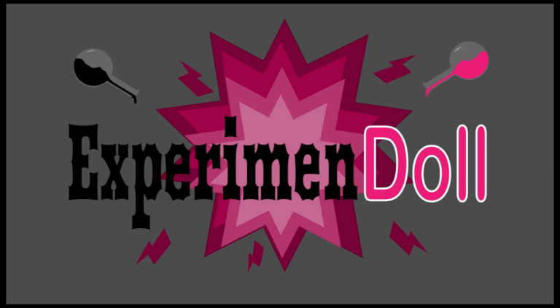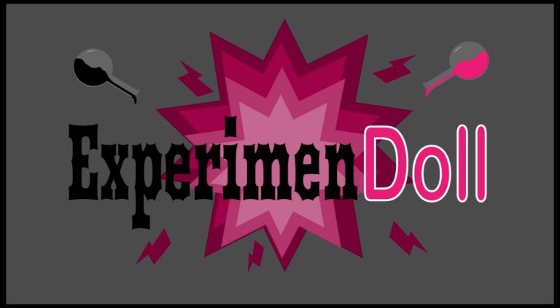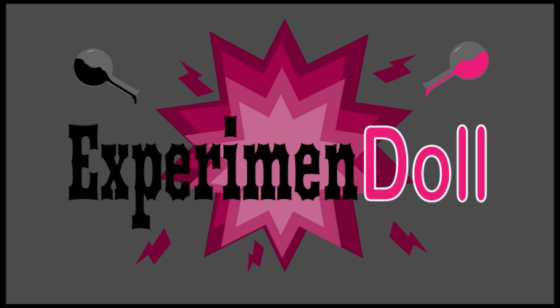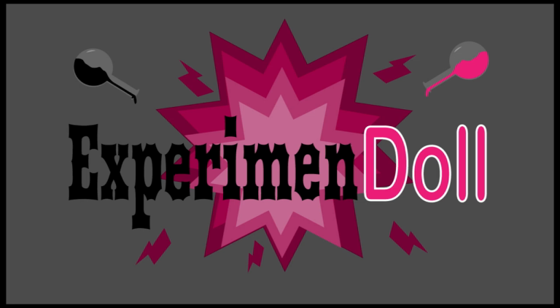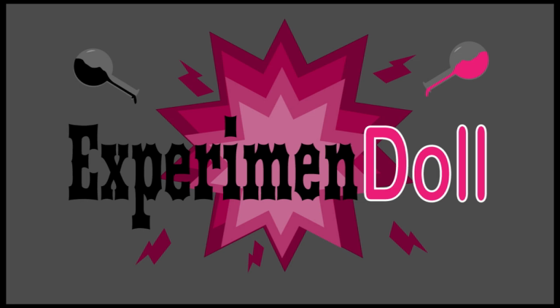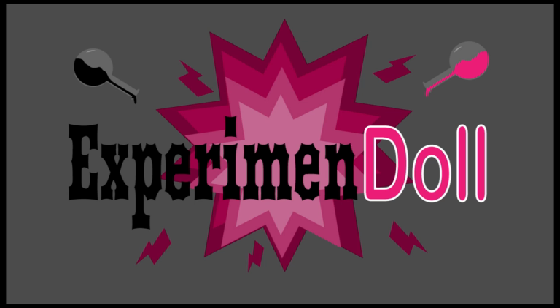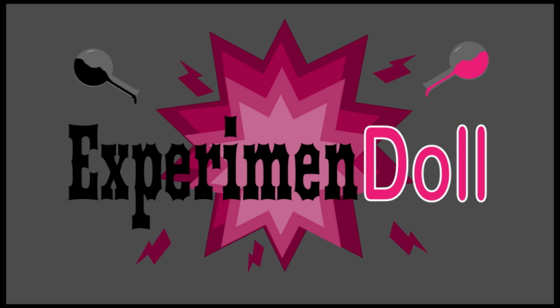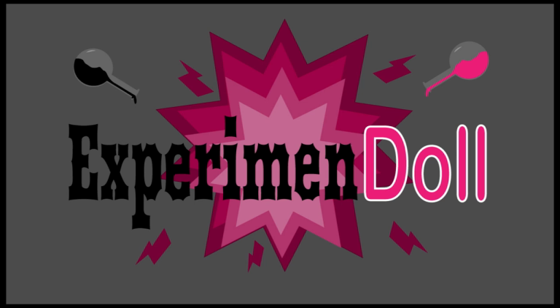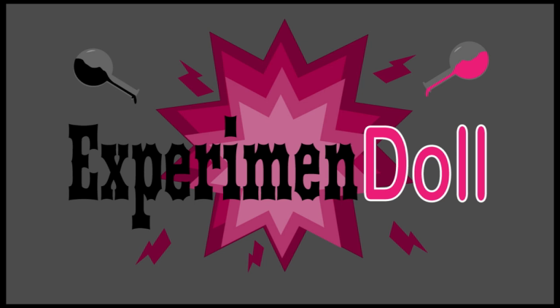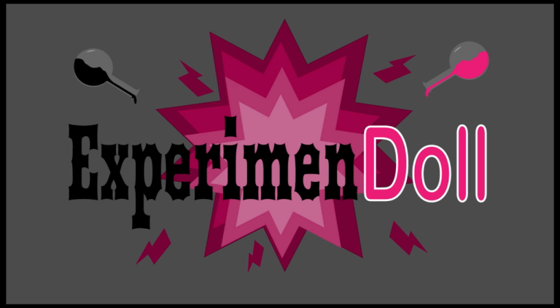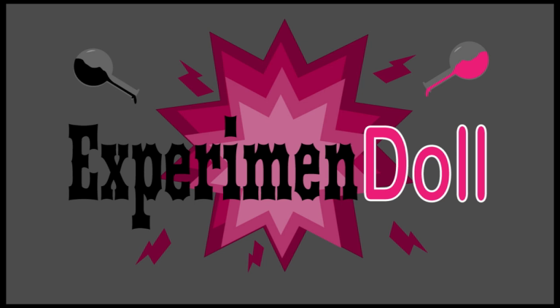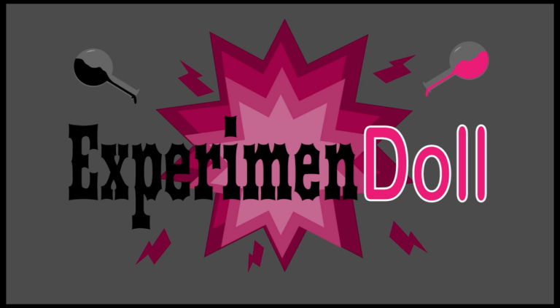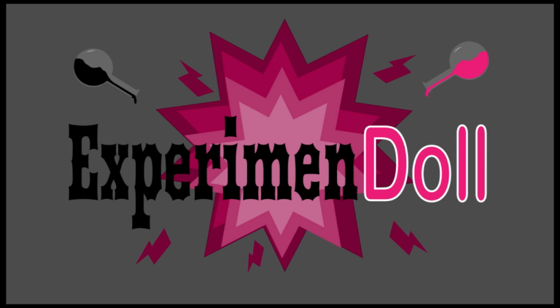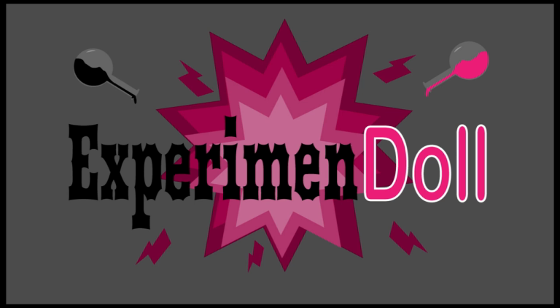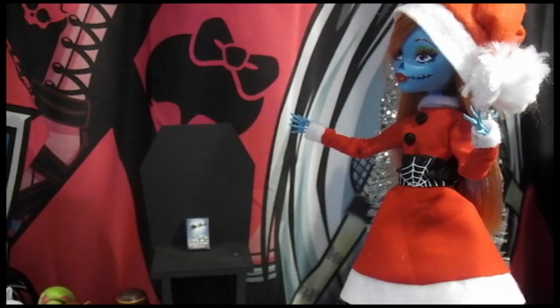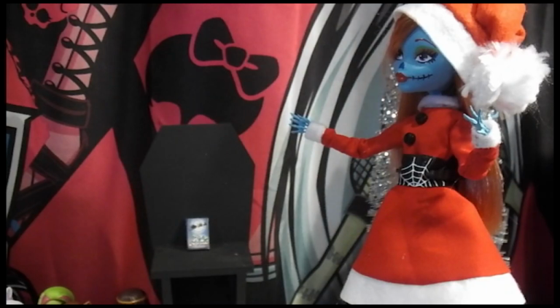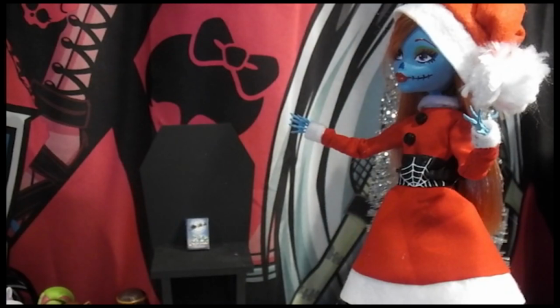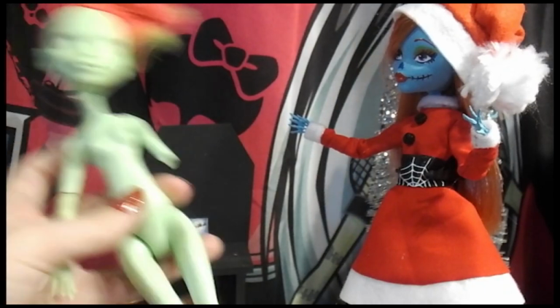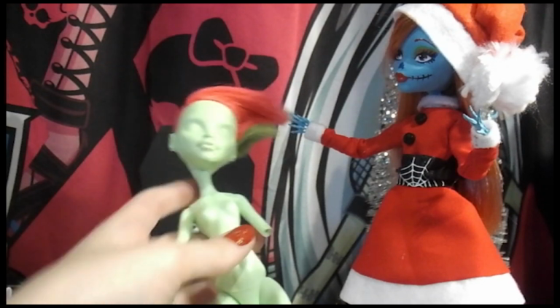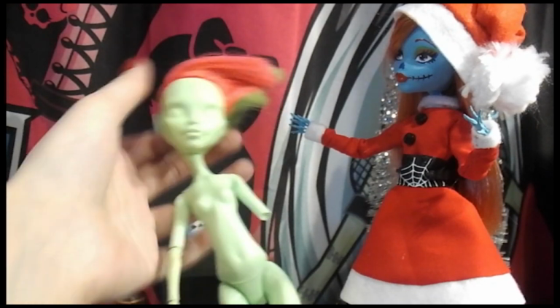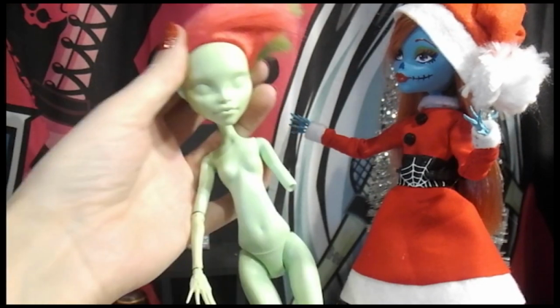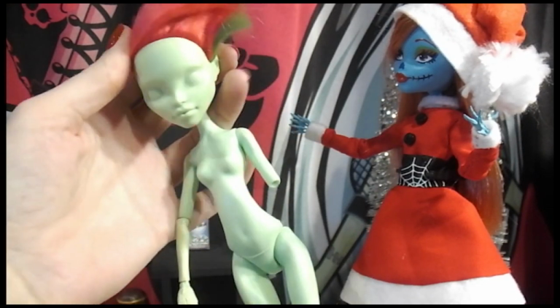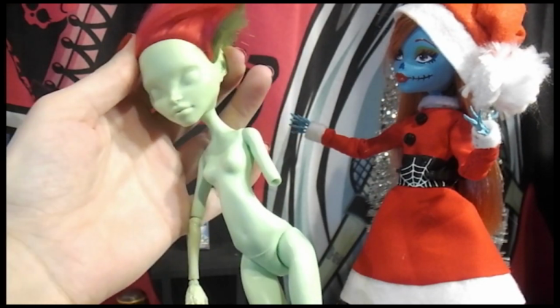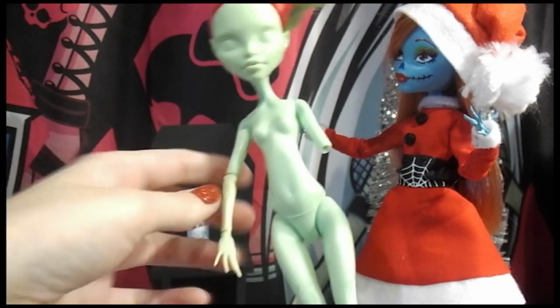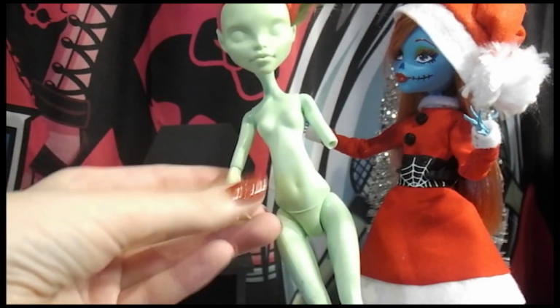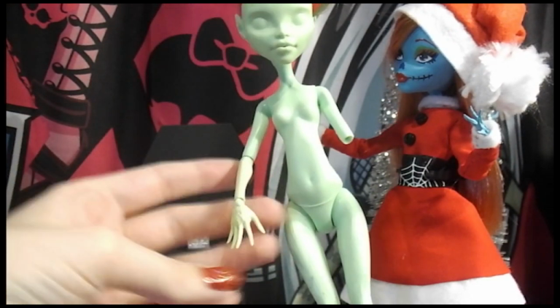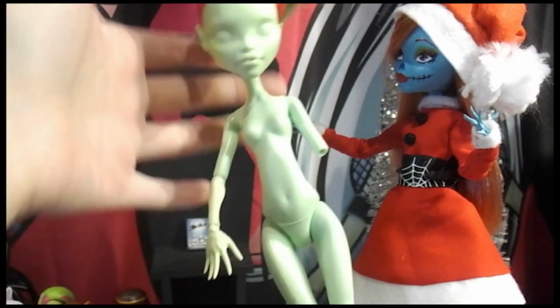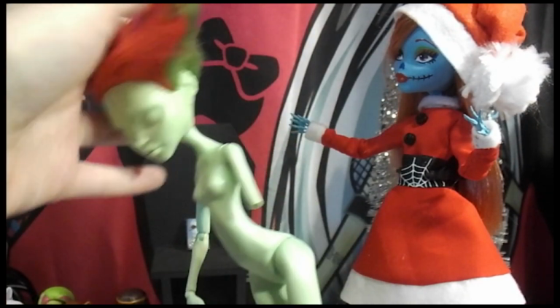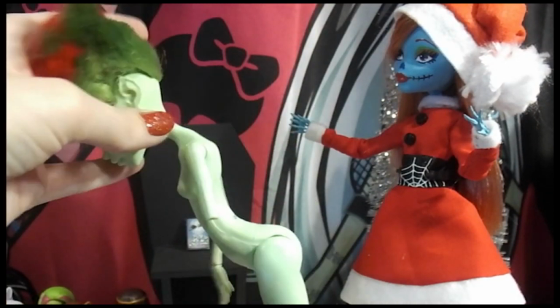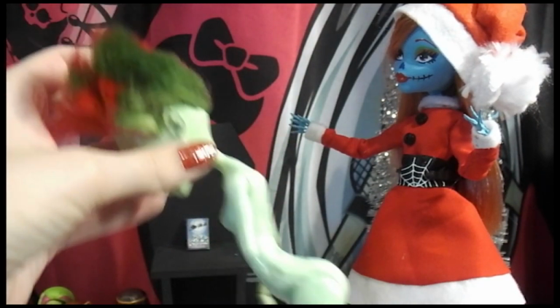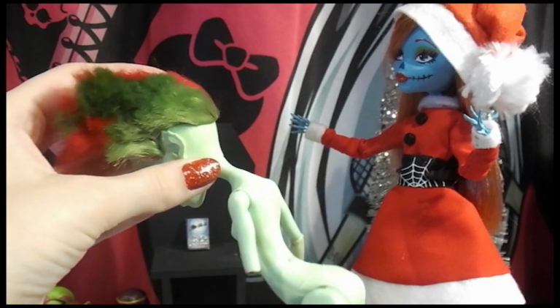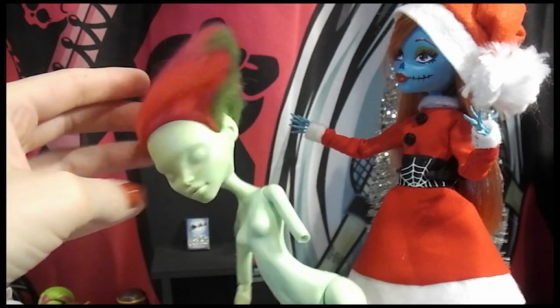Hello and welcome to the first official video of the channel for Experiment Doll. Today we will be making a custom doll — the daughter of the Grinch. She is missing an arm today, but don't worry, we'll fix that later.